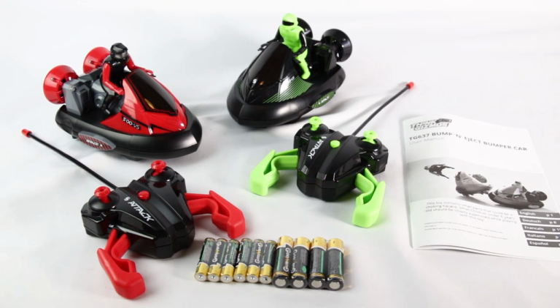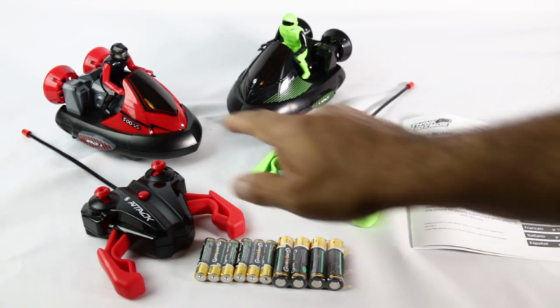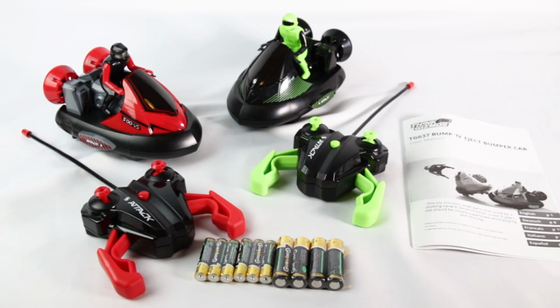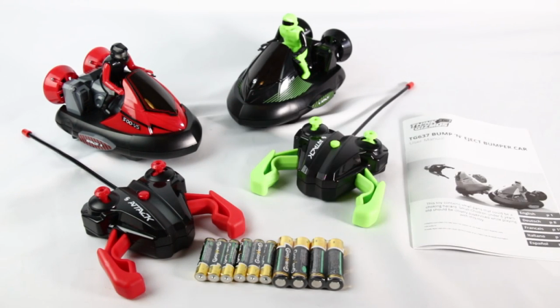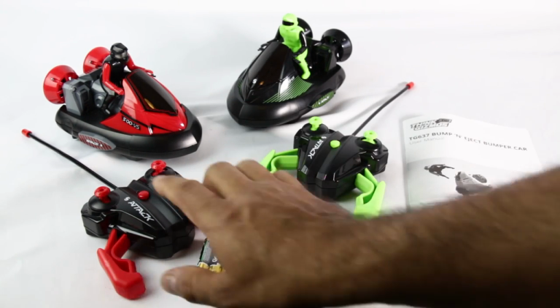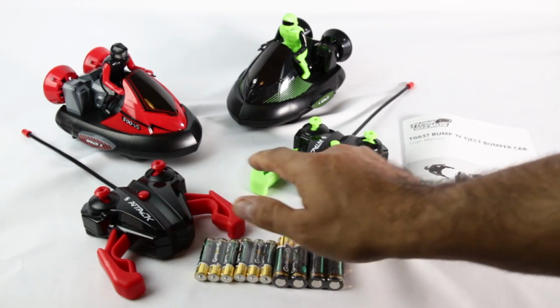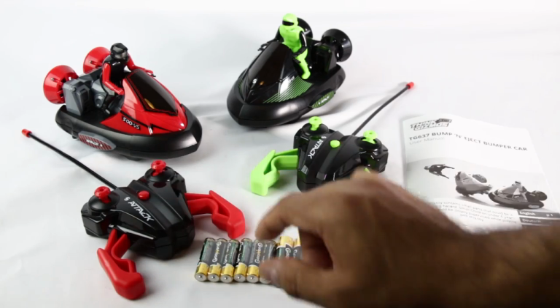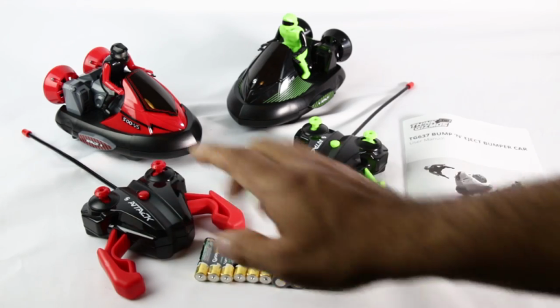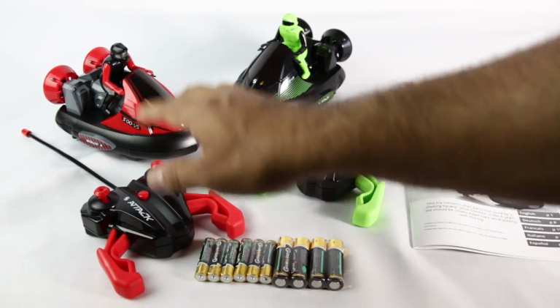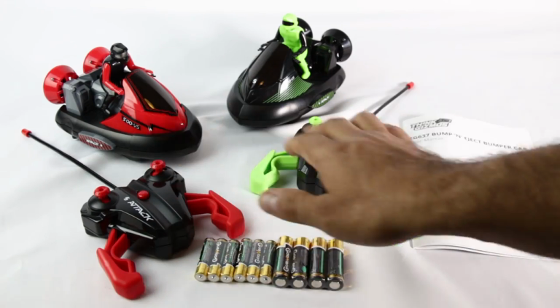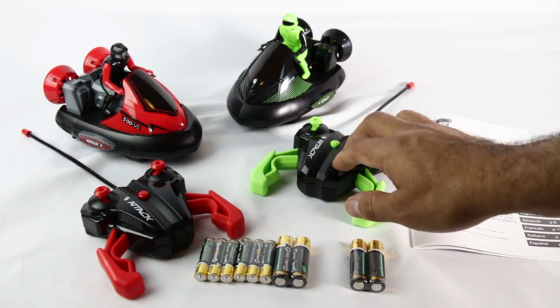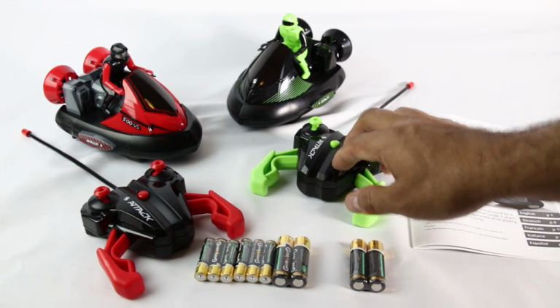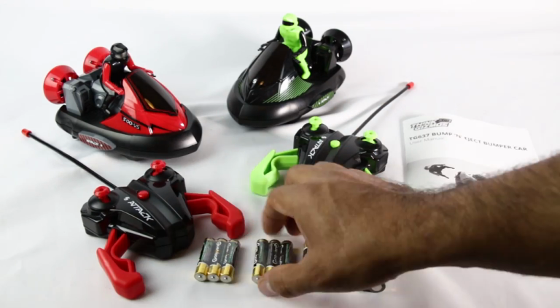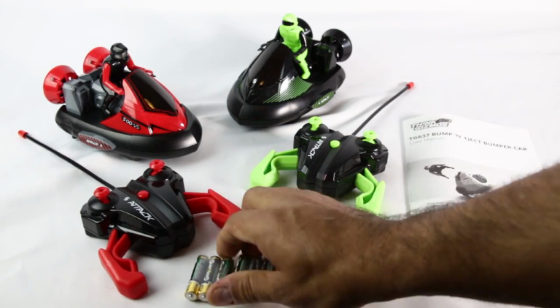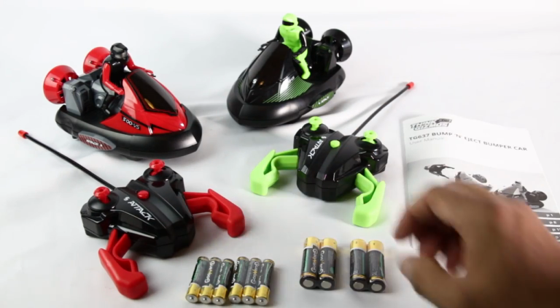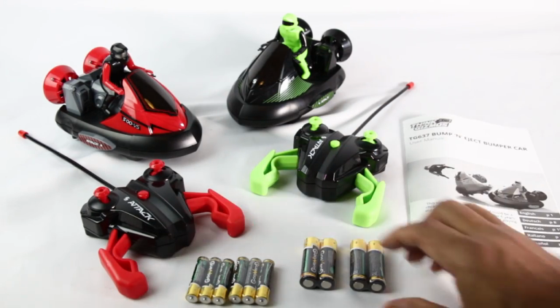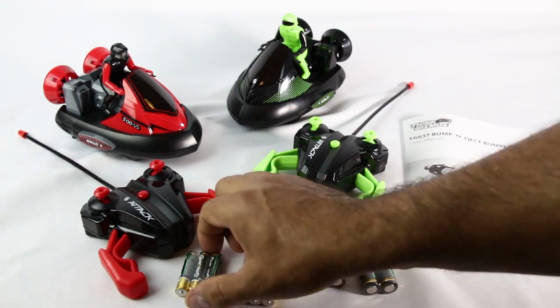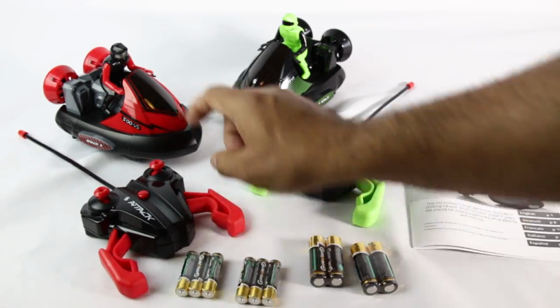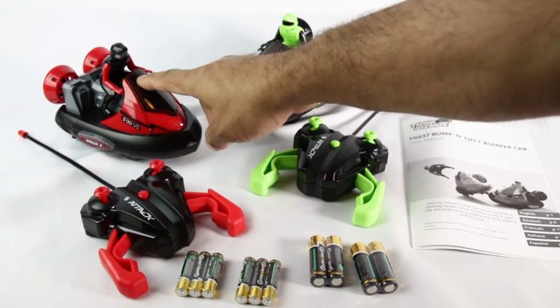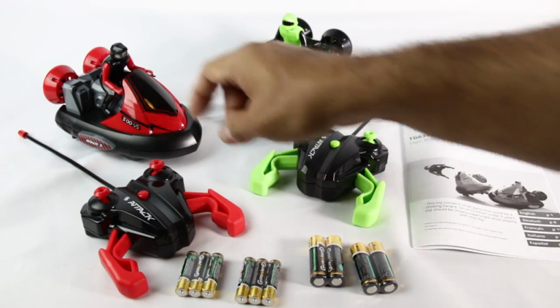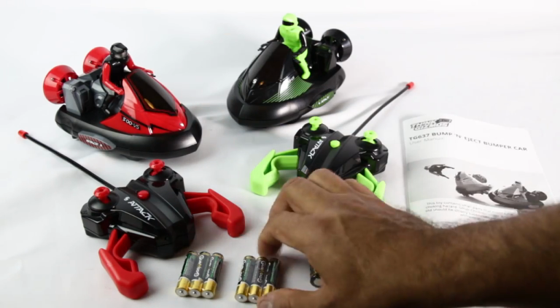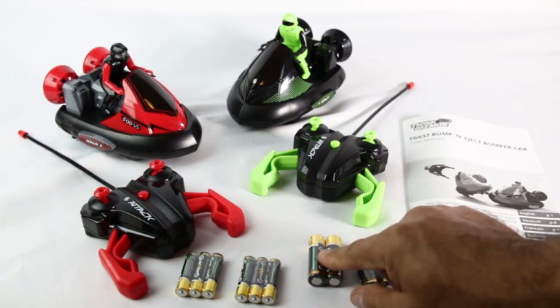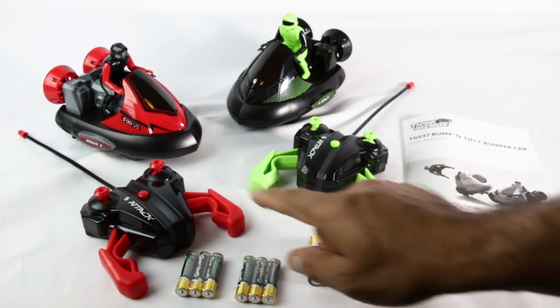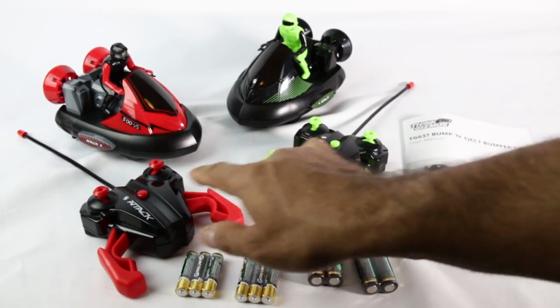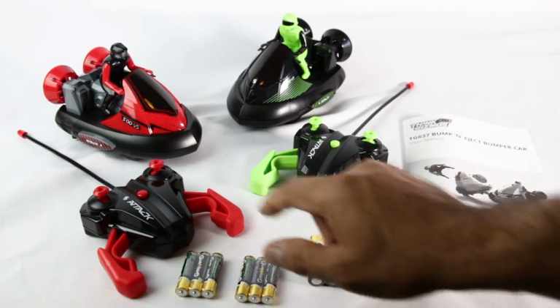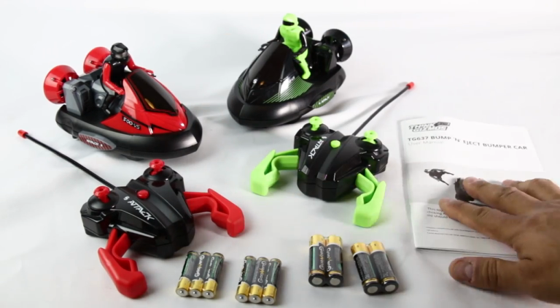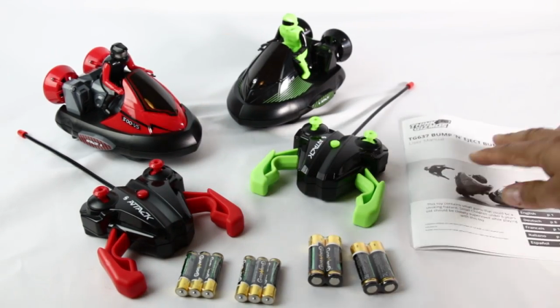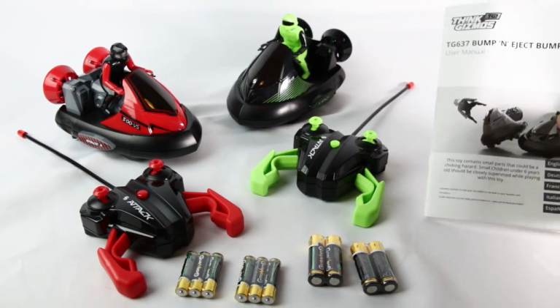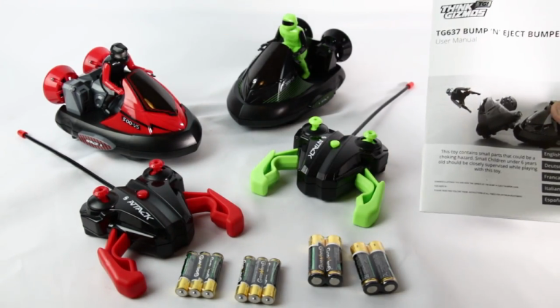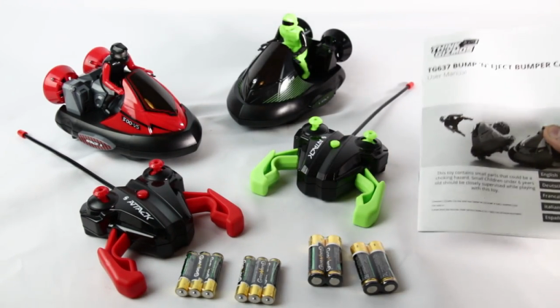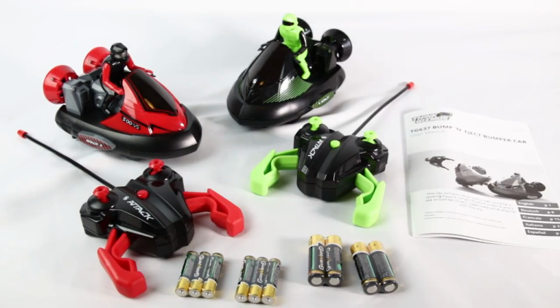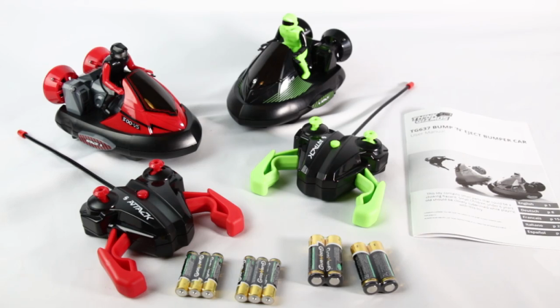You get the two bumper cars and the two remotes — red for red and green for green. Batteries are included: three triple-A's for the cars and two double-A's for the remotes. You also get the user manual.